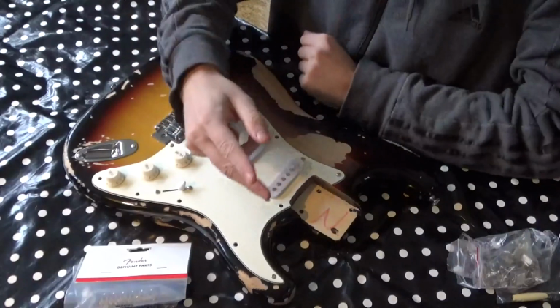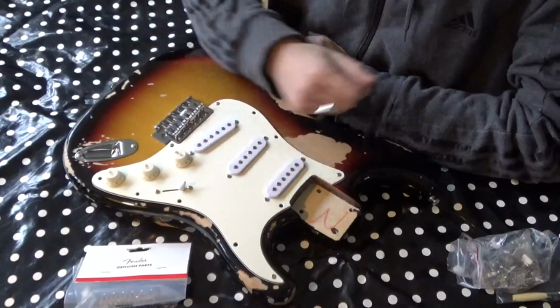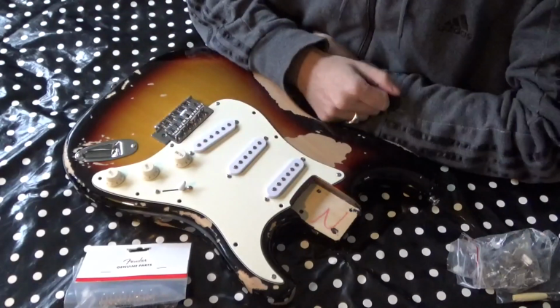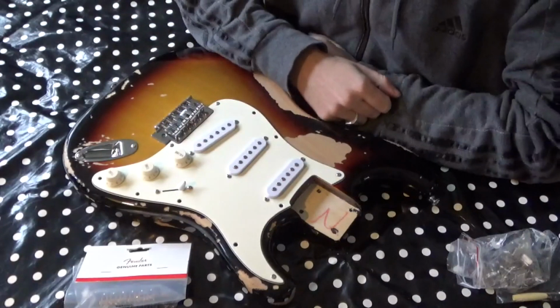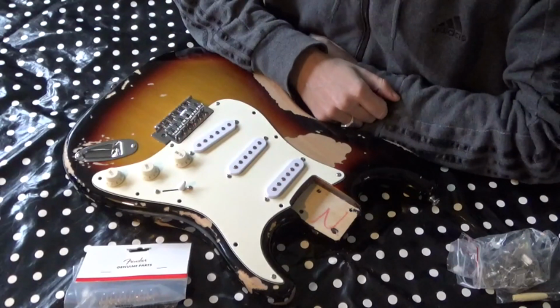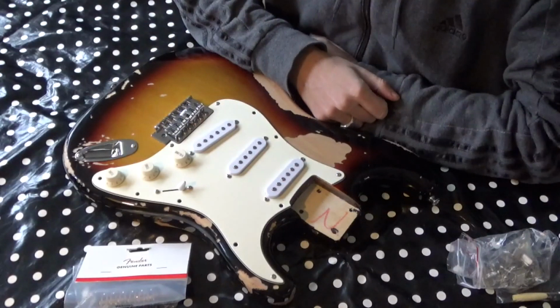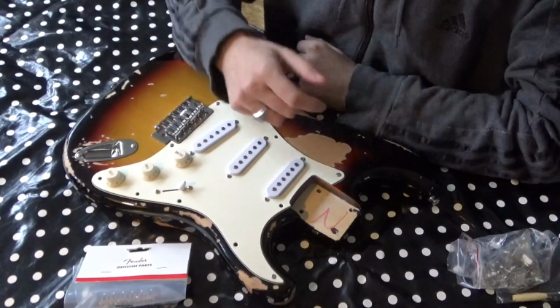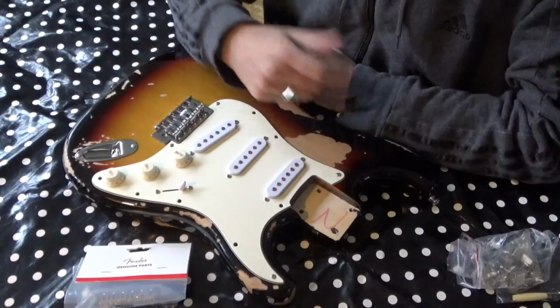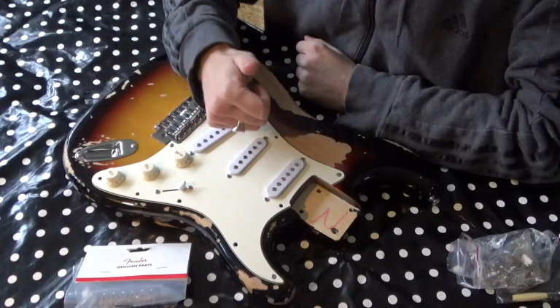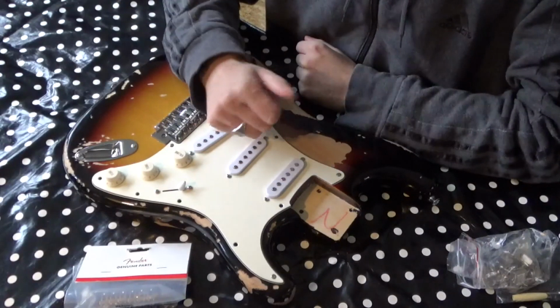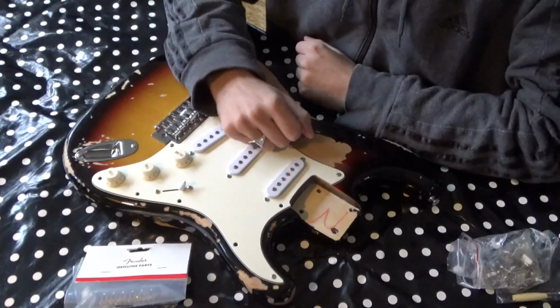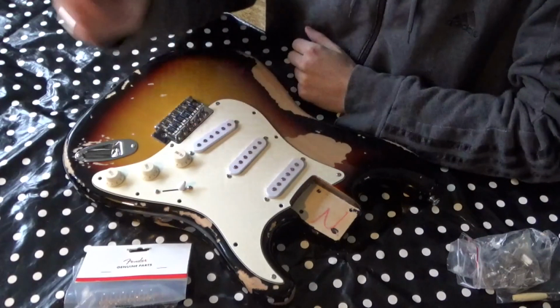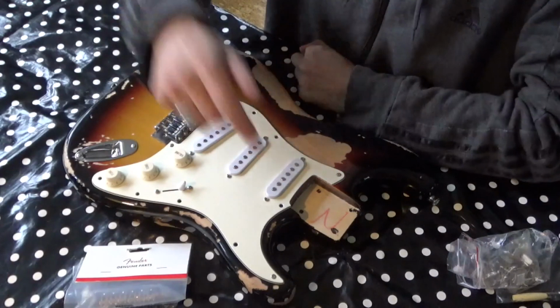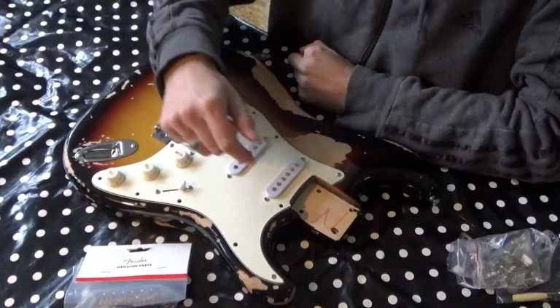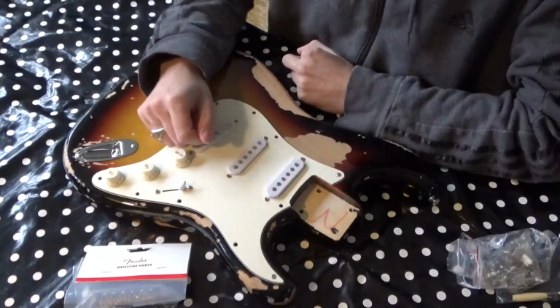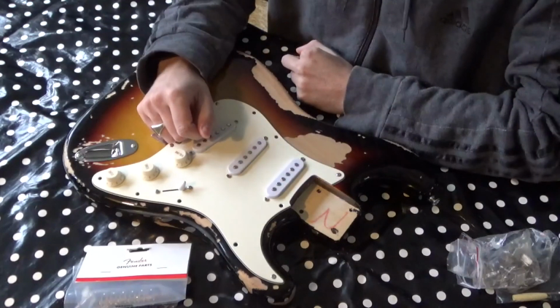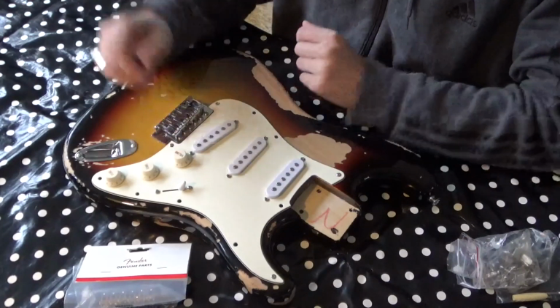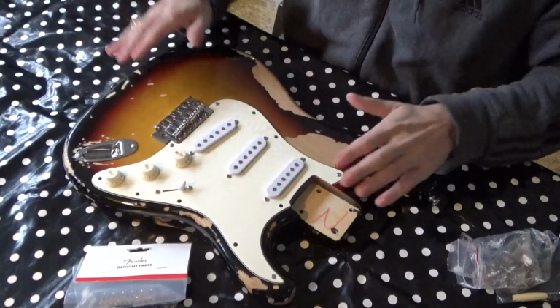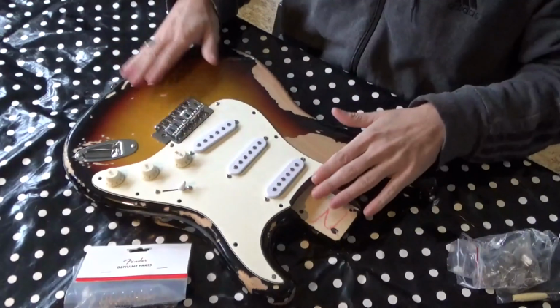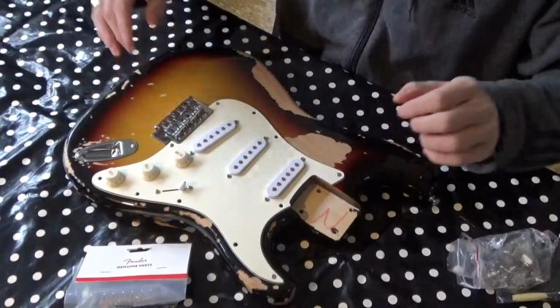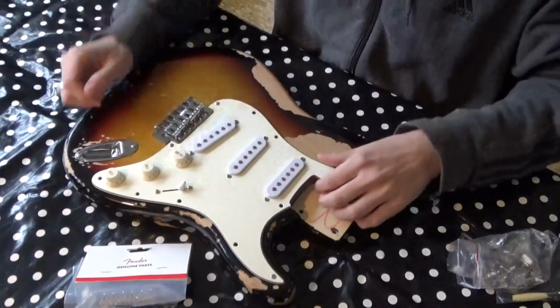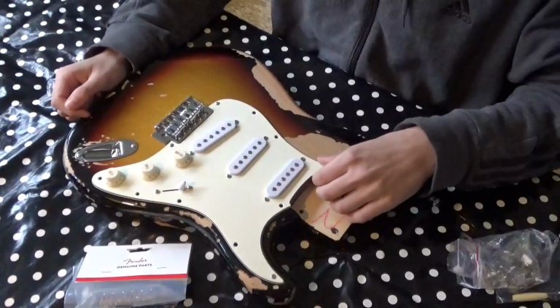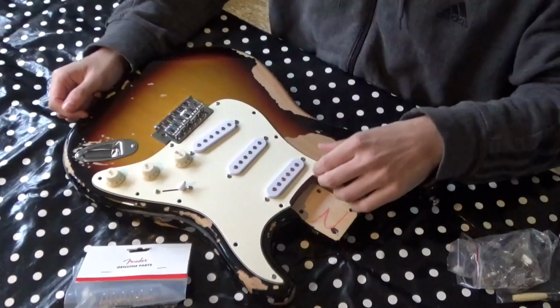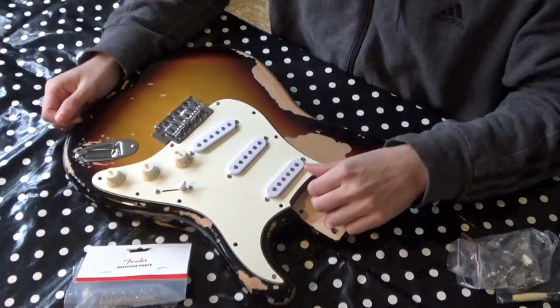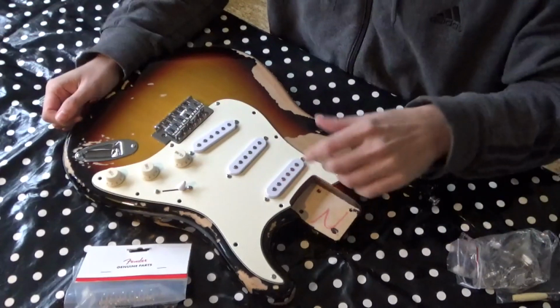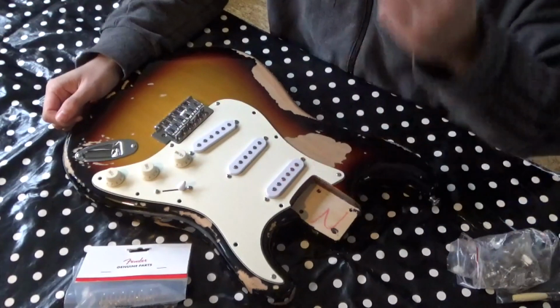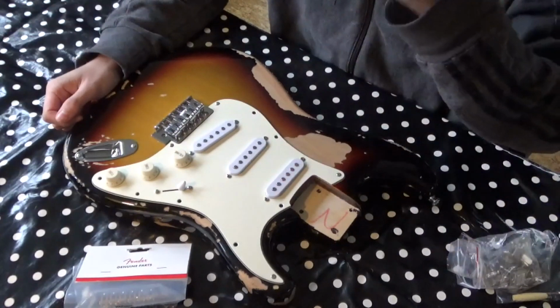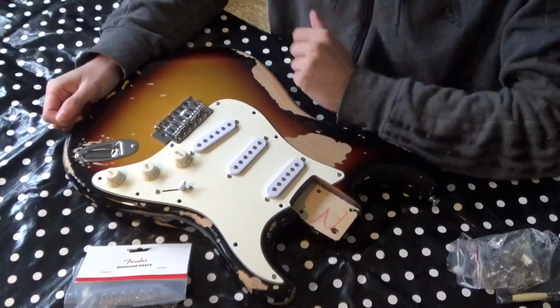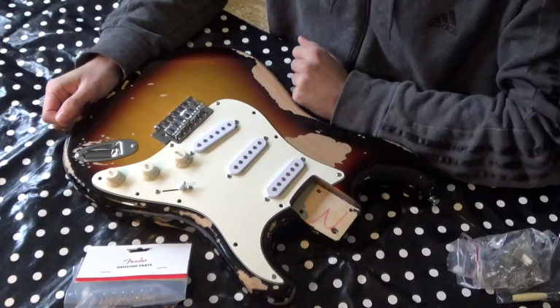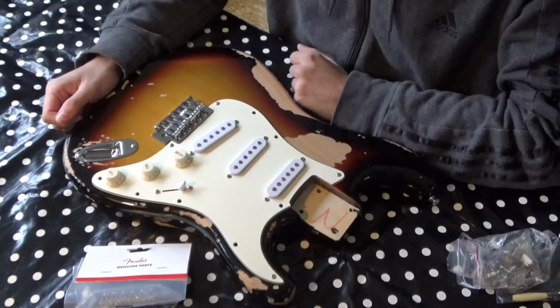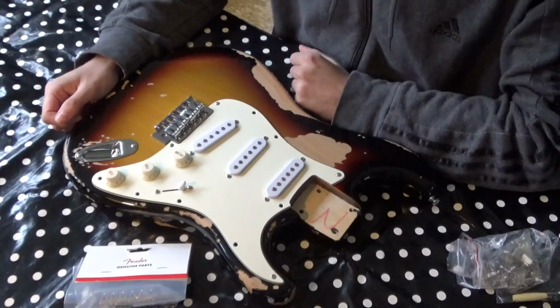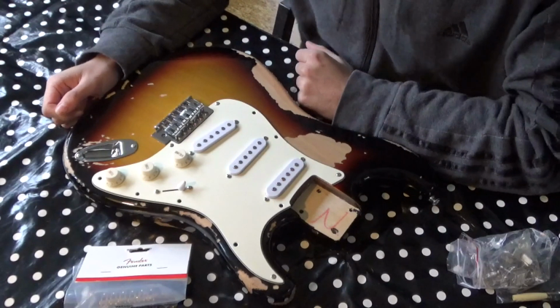Welcome to a new video of mine. If you haven't, please leave a like and subscribe. If you have any questions, leave them in the comments below. Today I'm here with my Jov Shanti inspired Harley Benton Stratocaster.